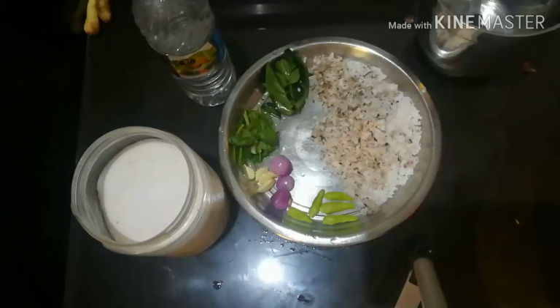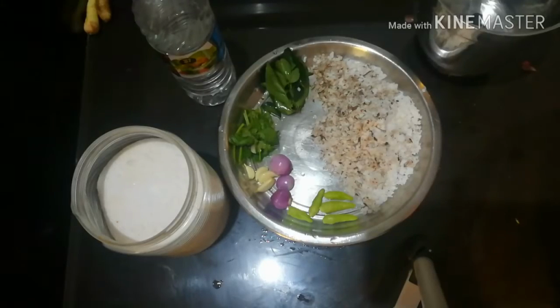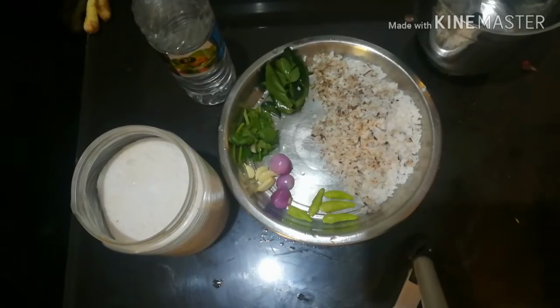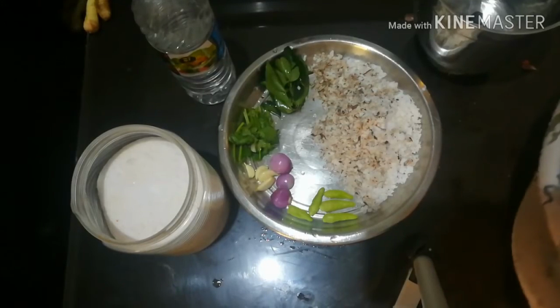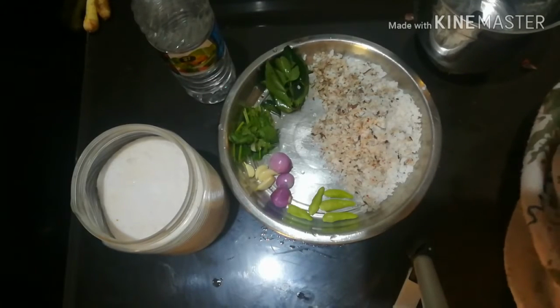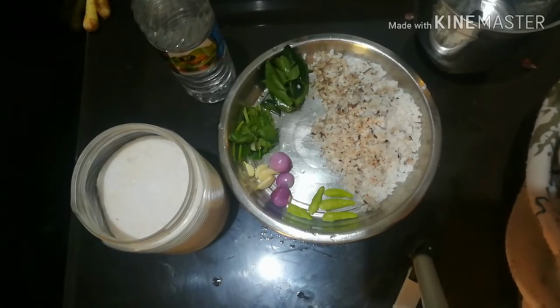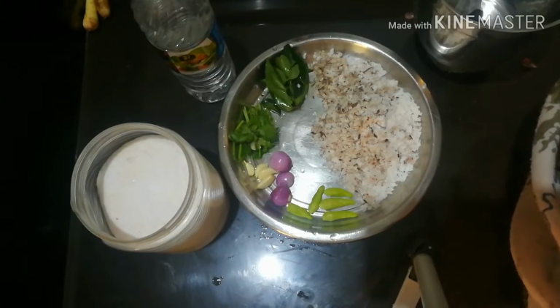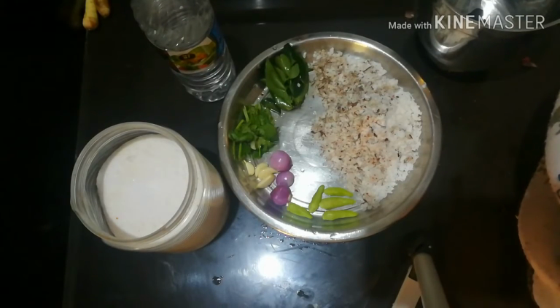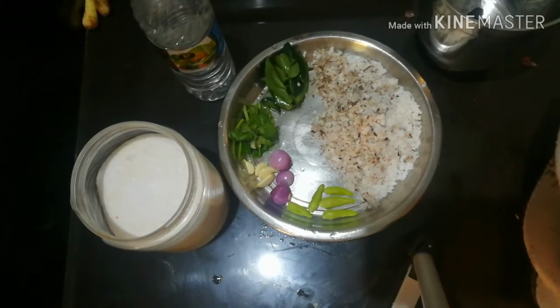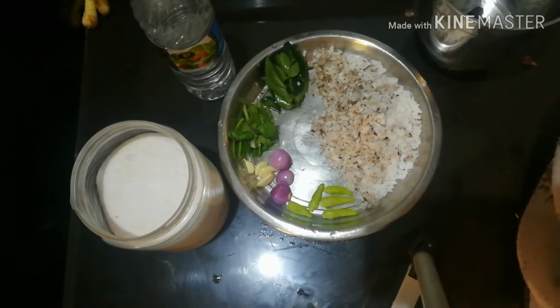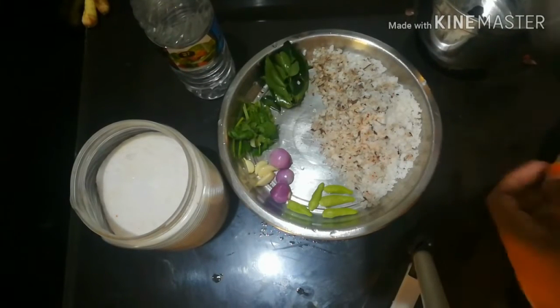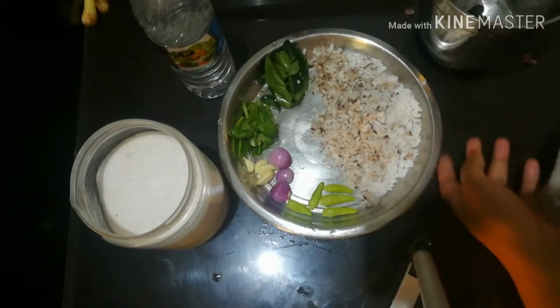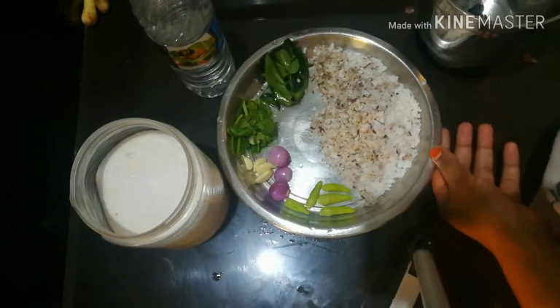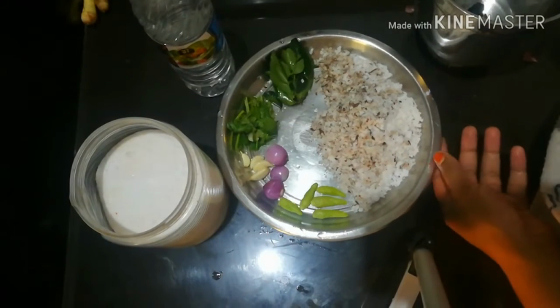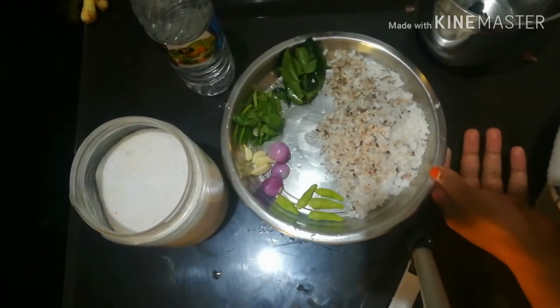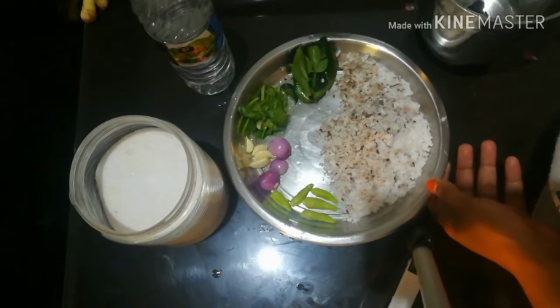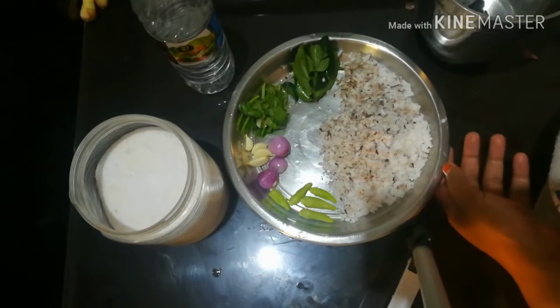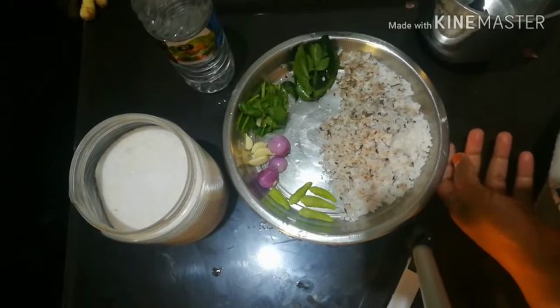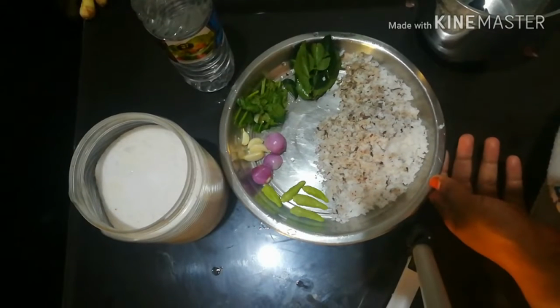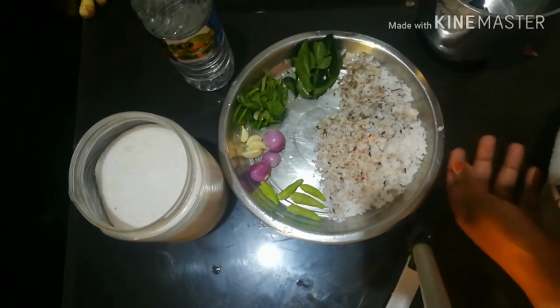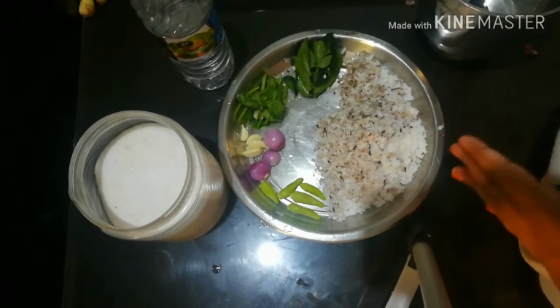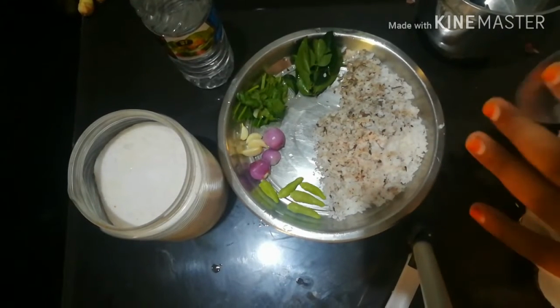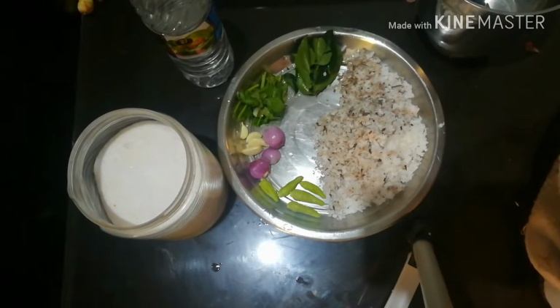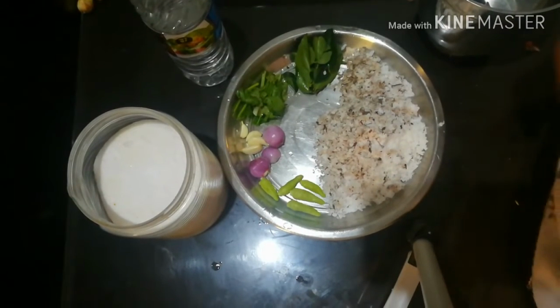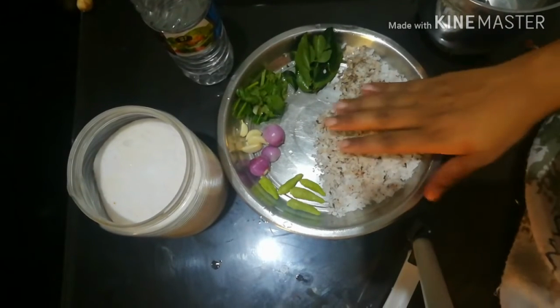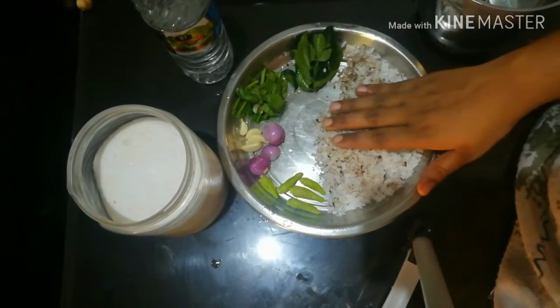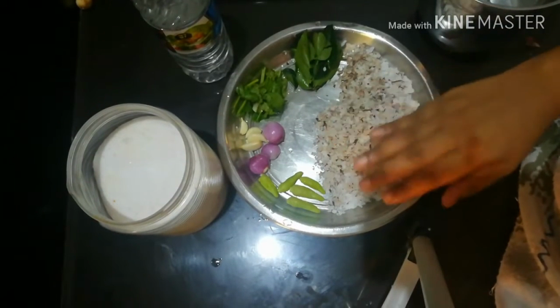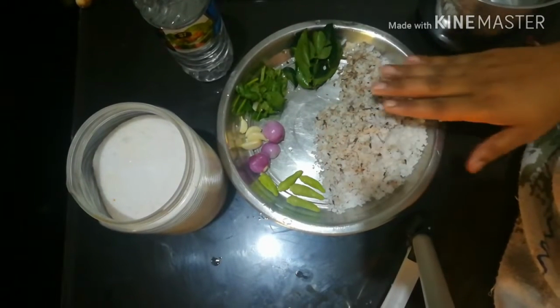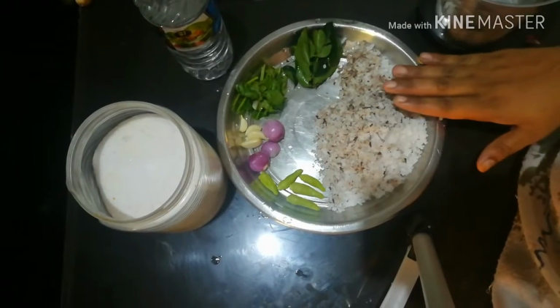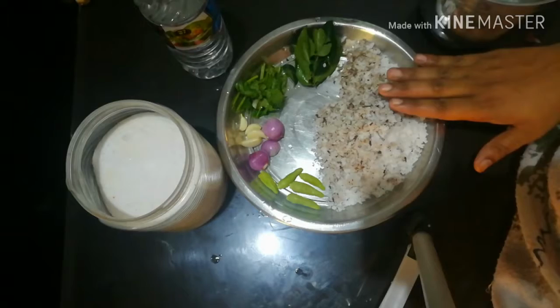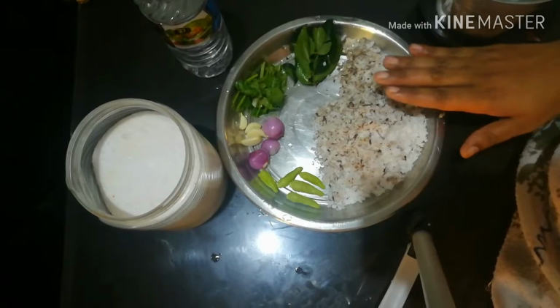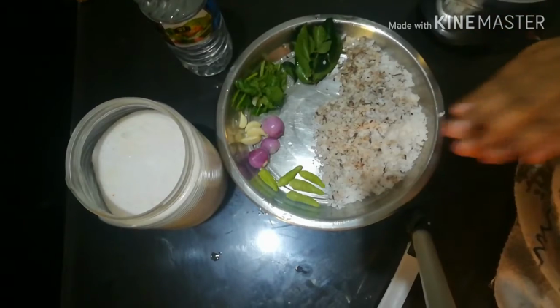Hi friends, welcome to my channel. This recipe will be done — how to cook this recipe. I will create a beautiful clam dish.